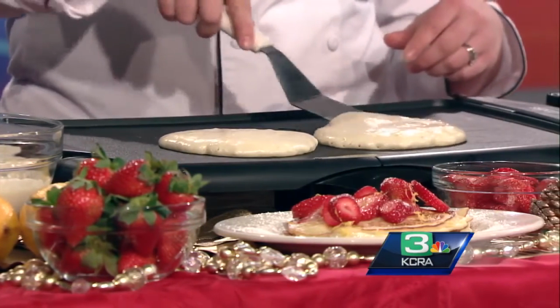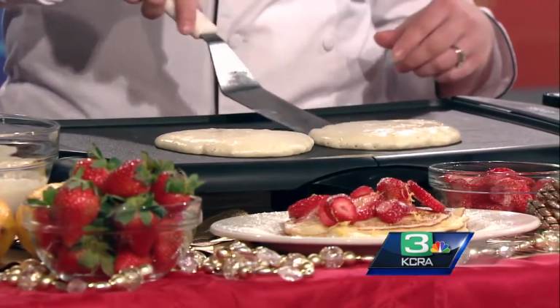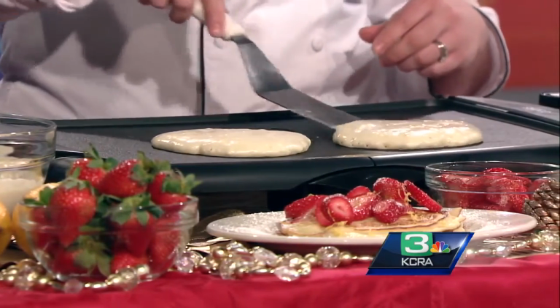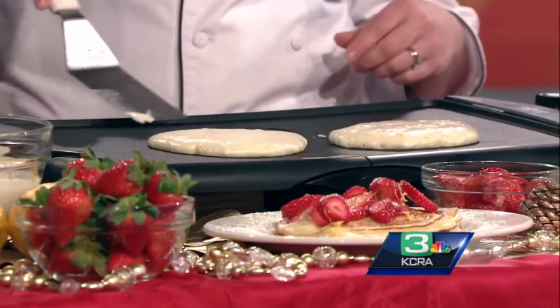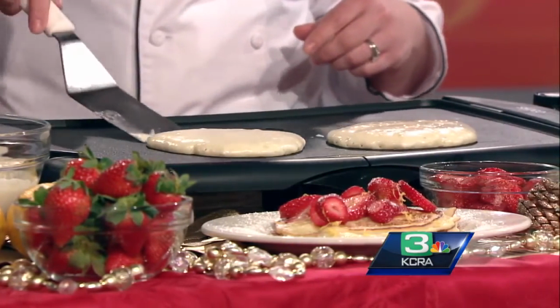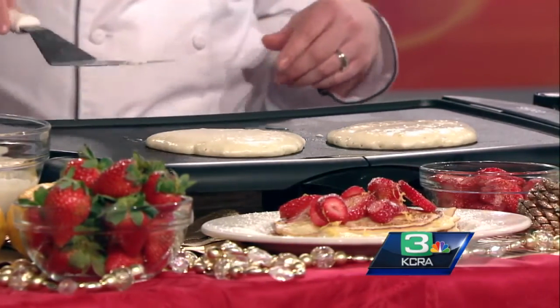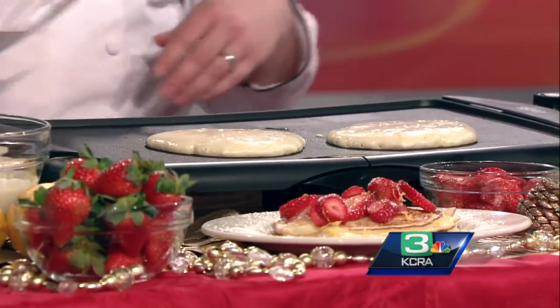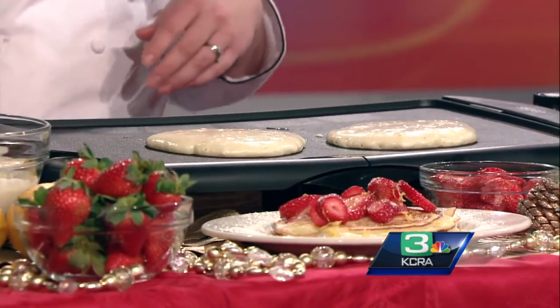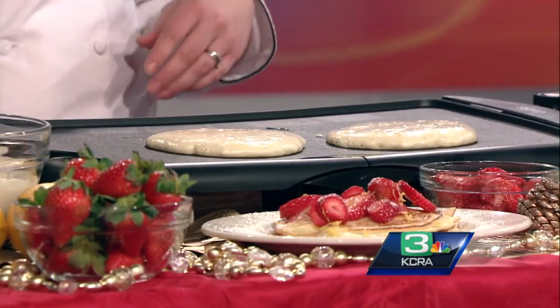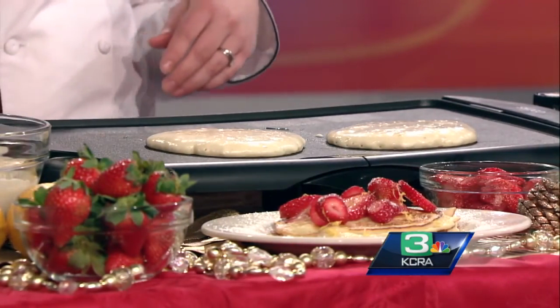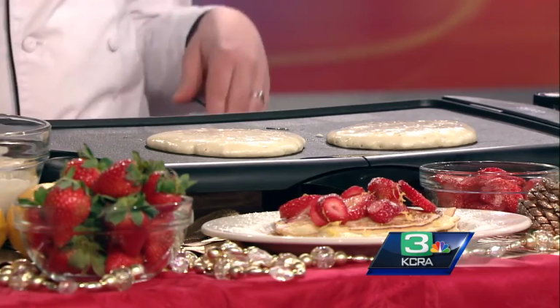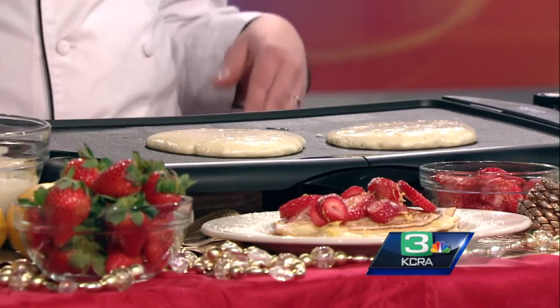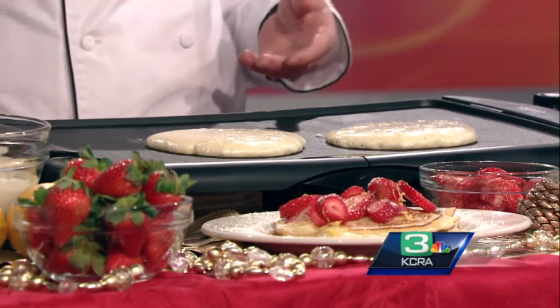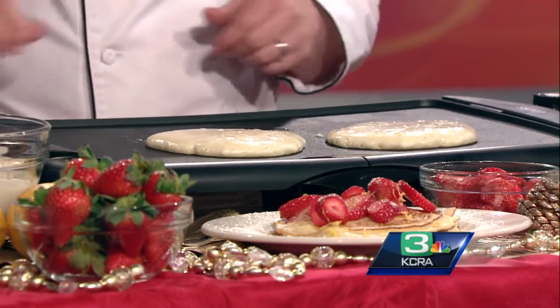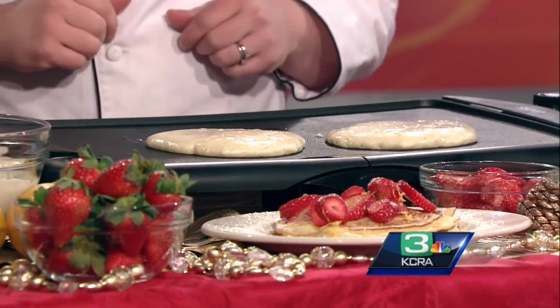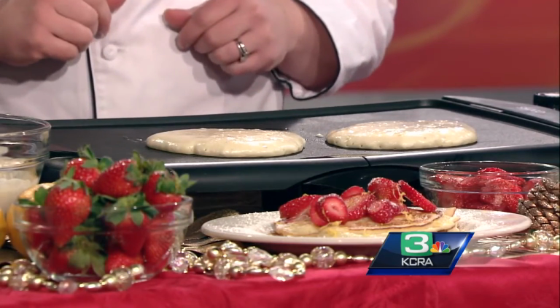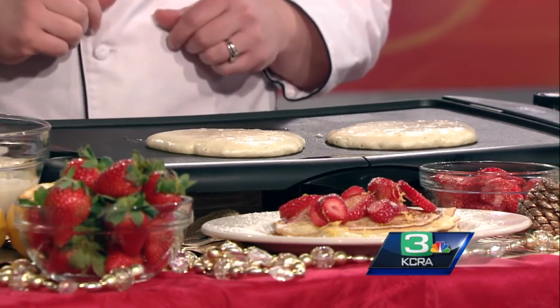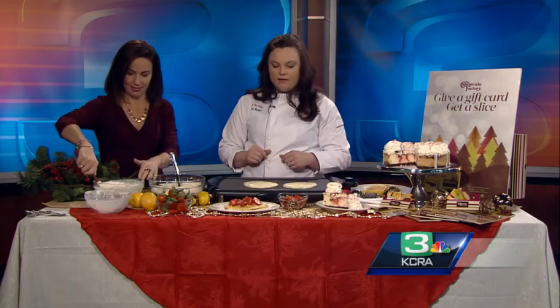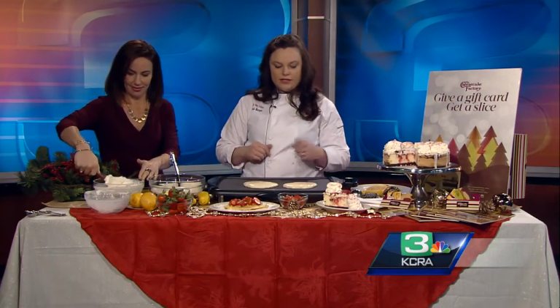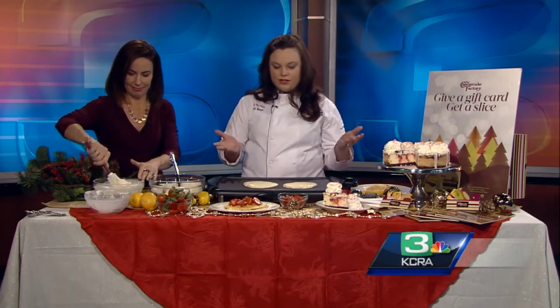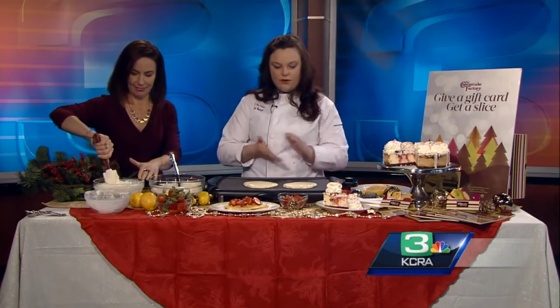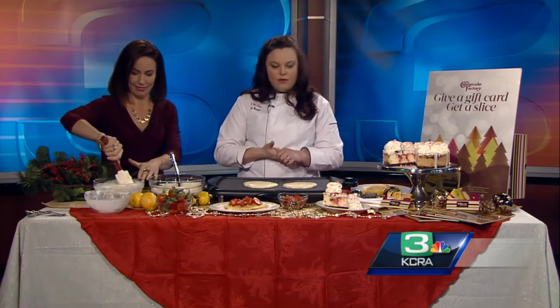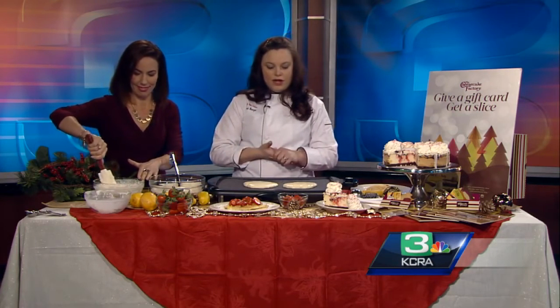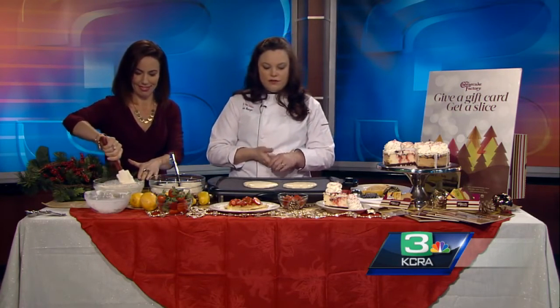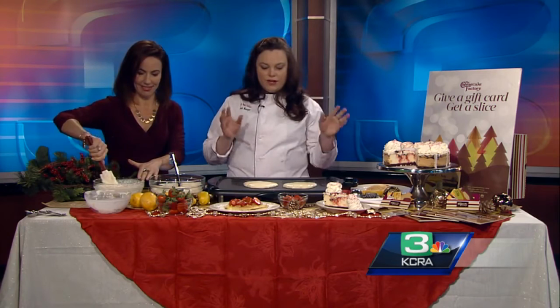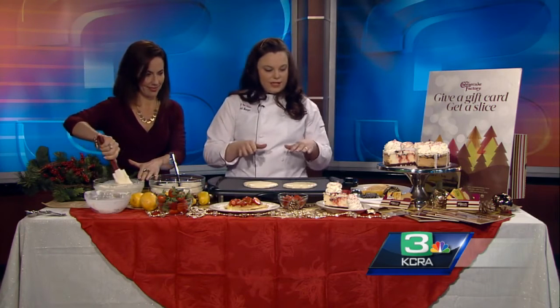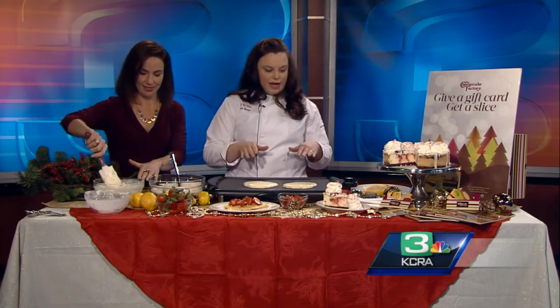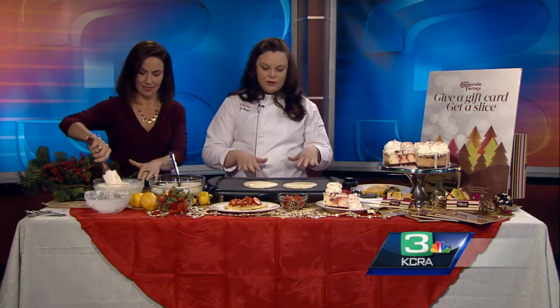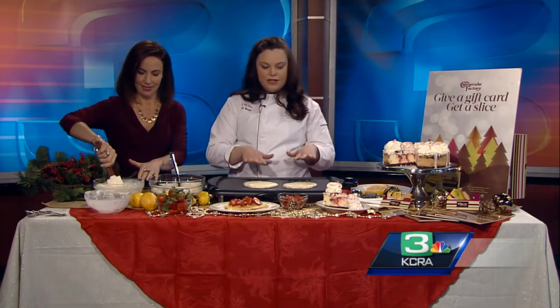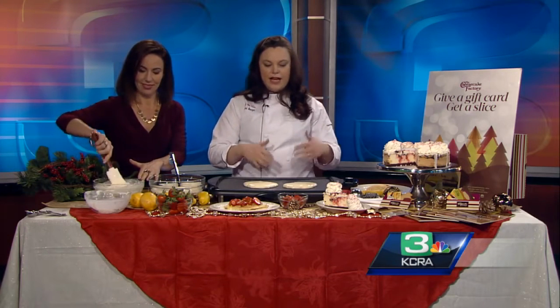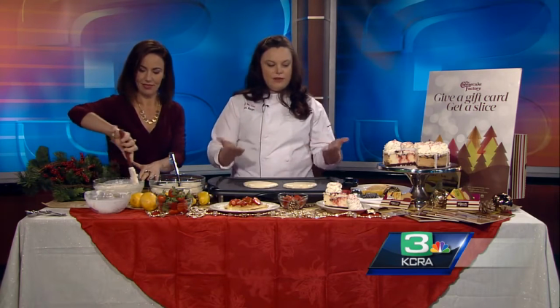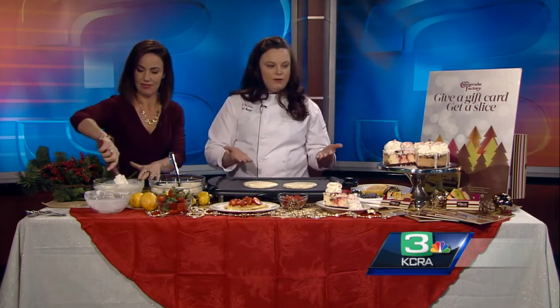You have this on your Sunday brunch menu — is it year-round? It is year-round on Sunday brunch, and it's delicious. We're going to finish these up today: two minutes on each side, flip them over.